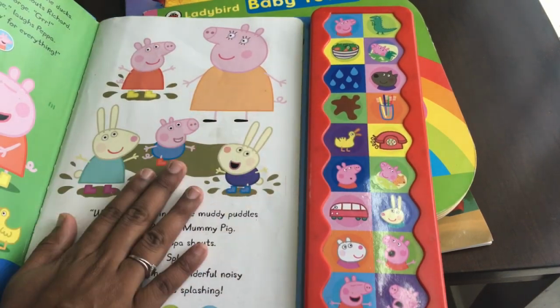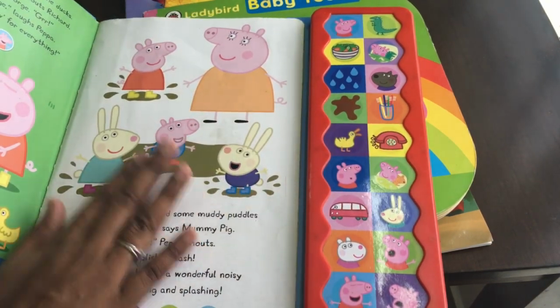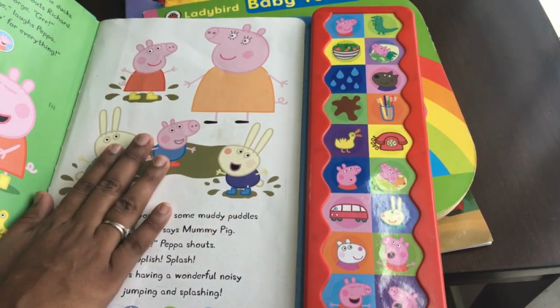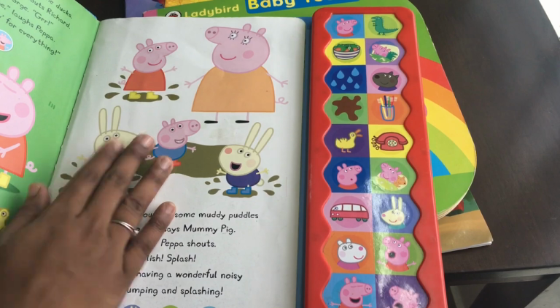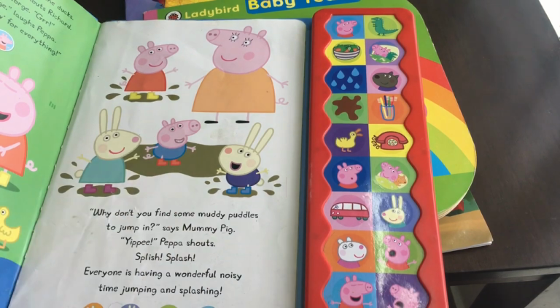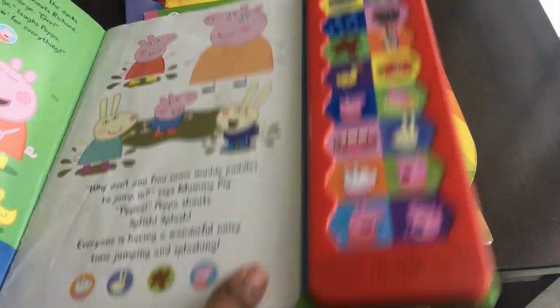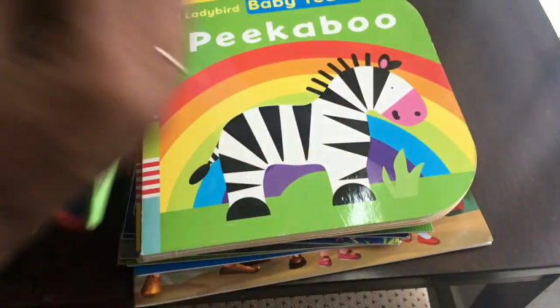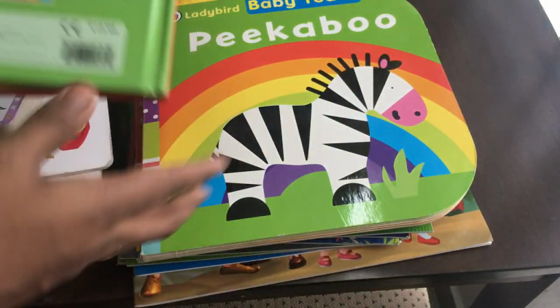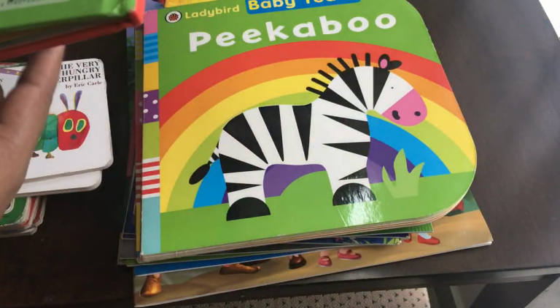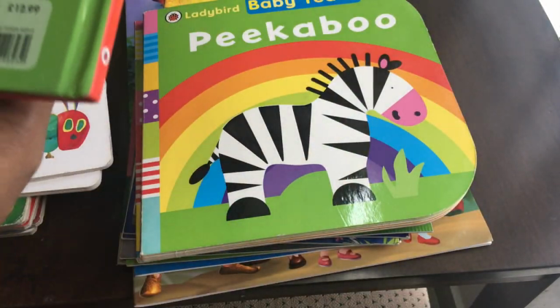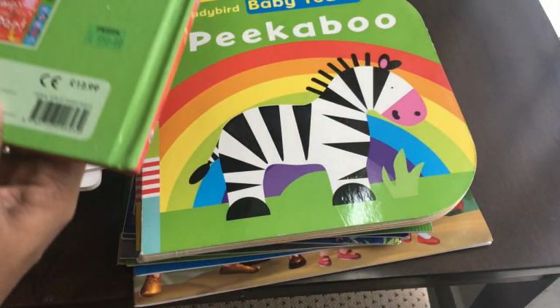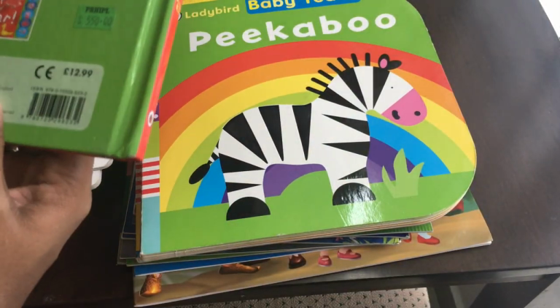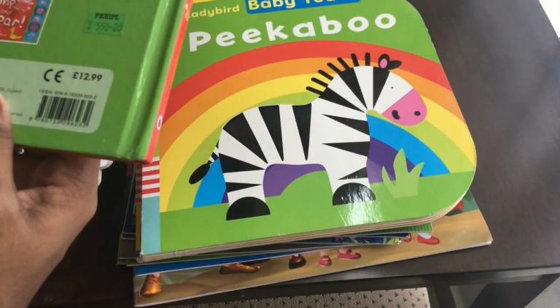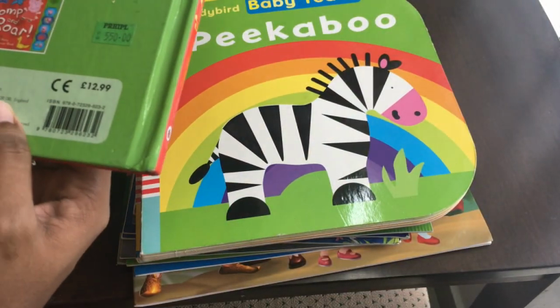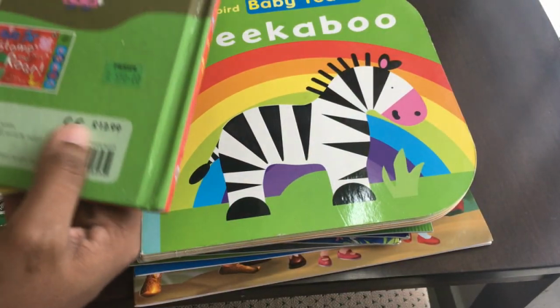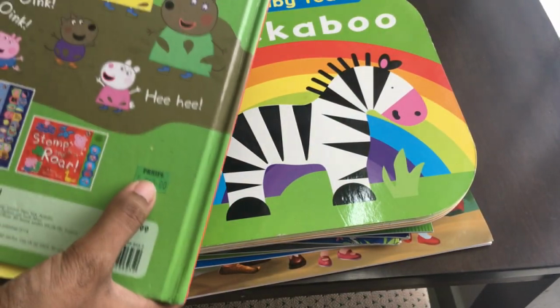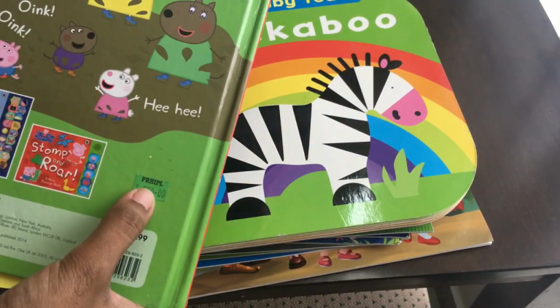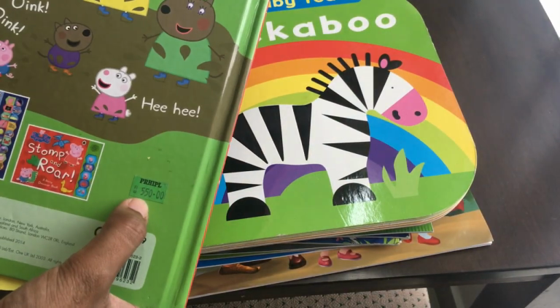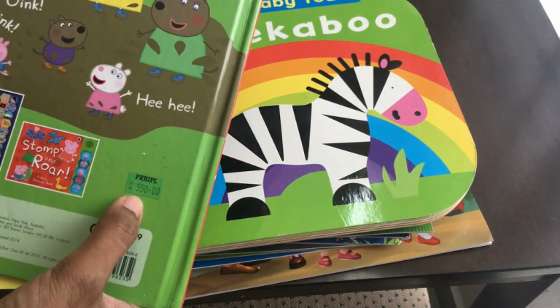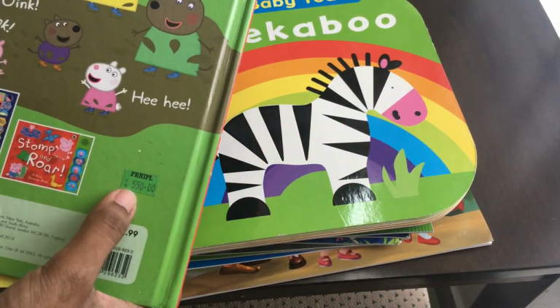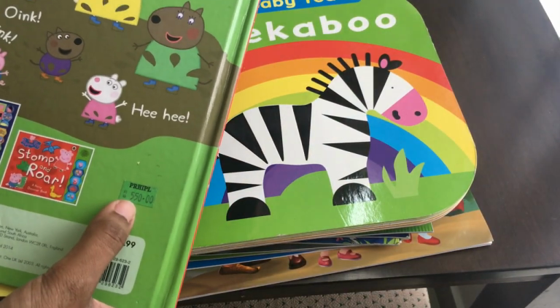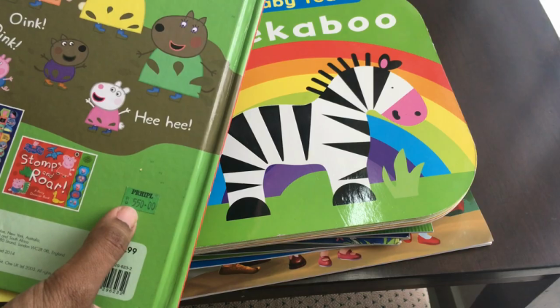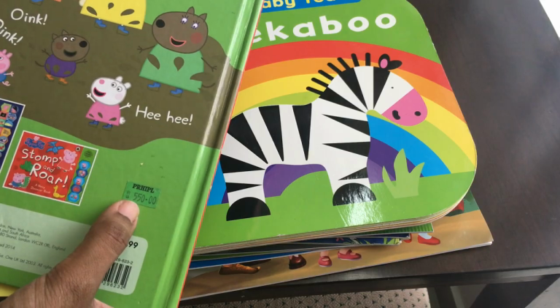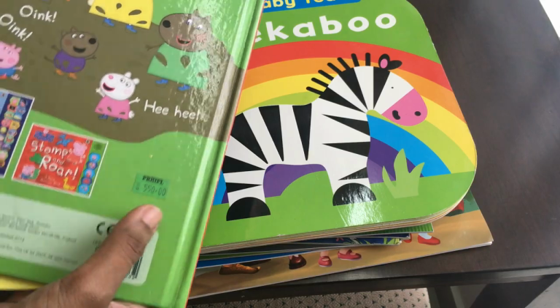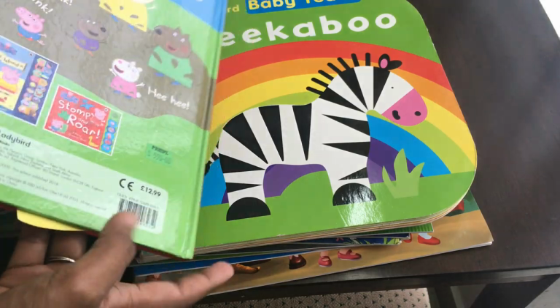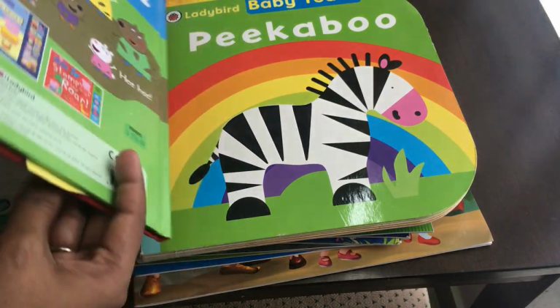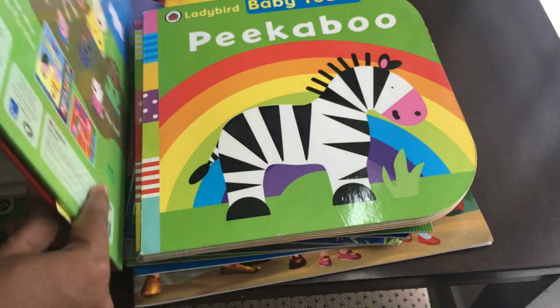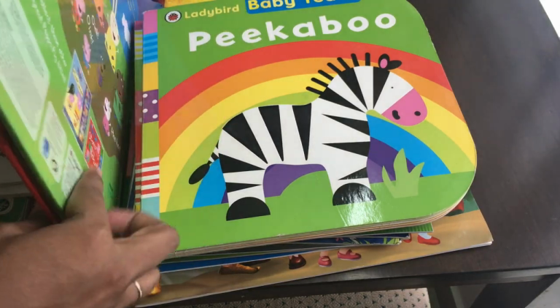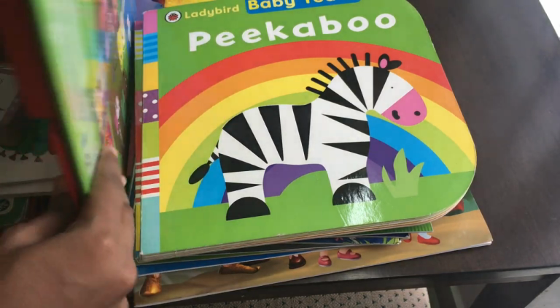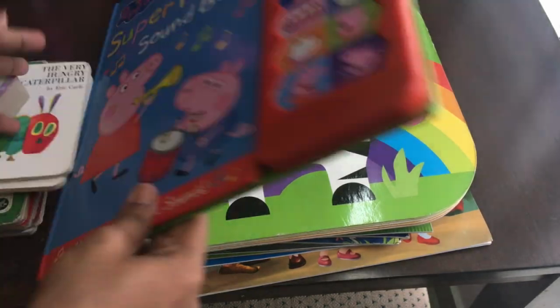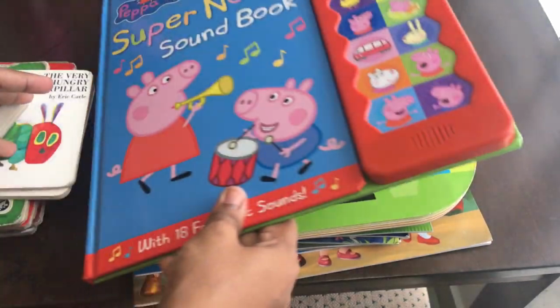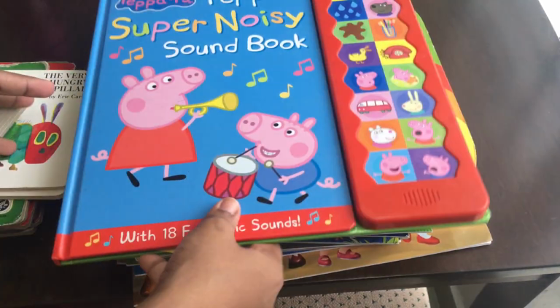This is part of the Peppa Pig series — an amazing book. This book is available on Amazon. If you look at the MRP, it's 515, but actually it's around 450 to 500.